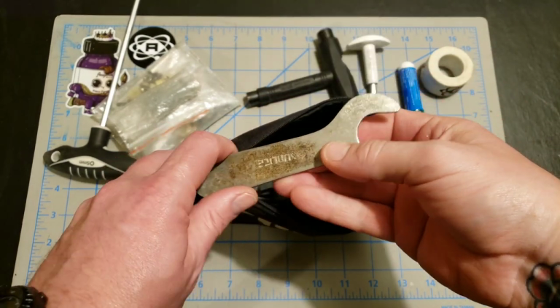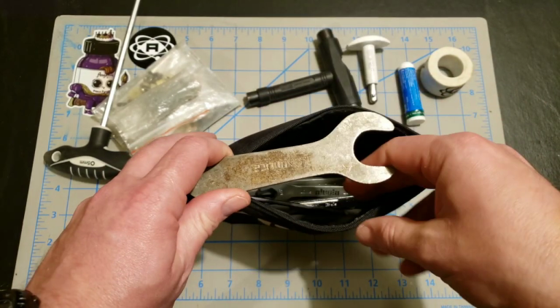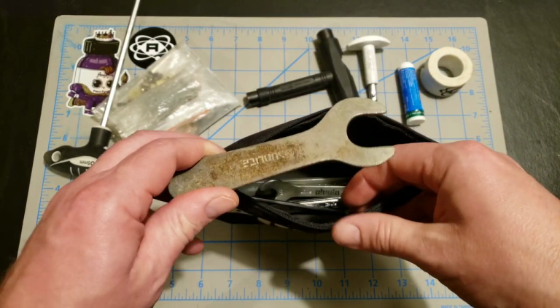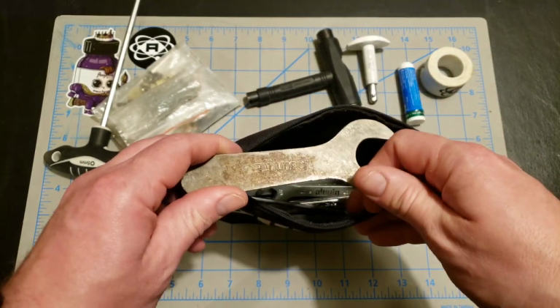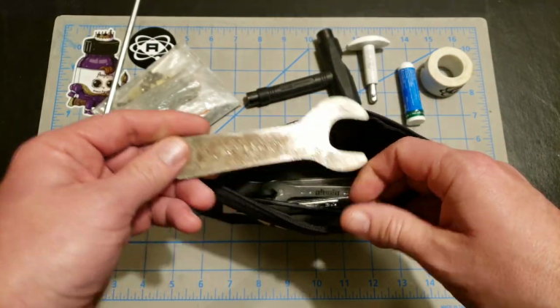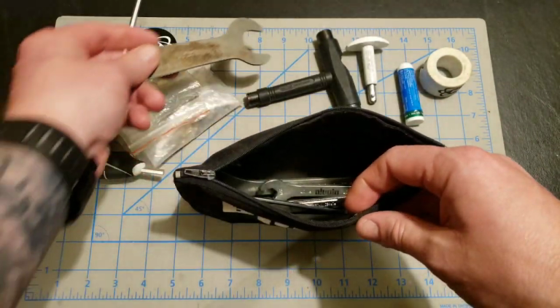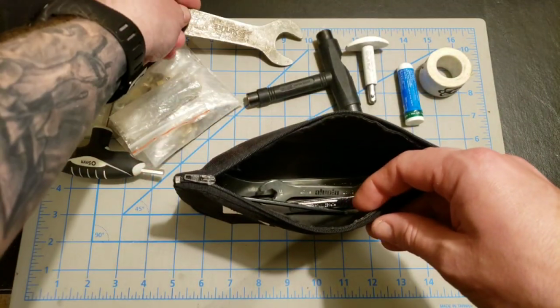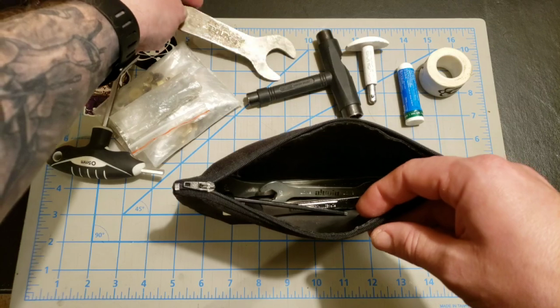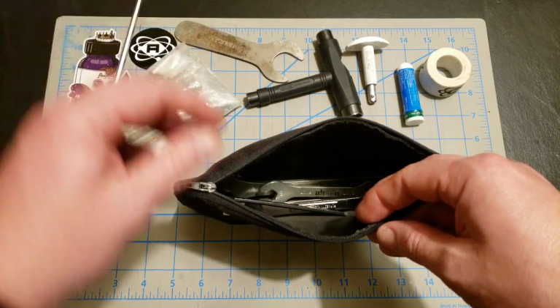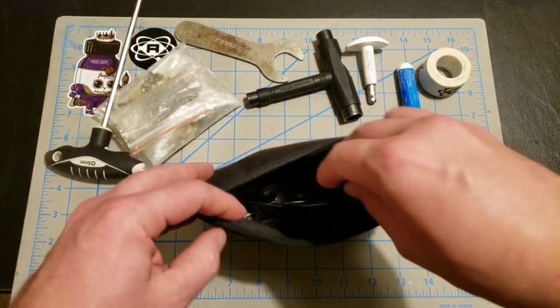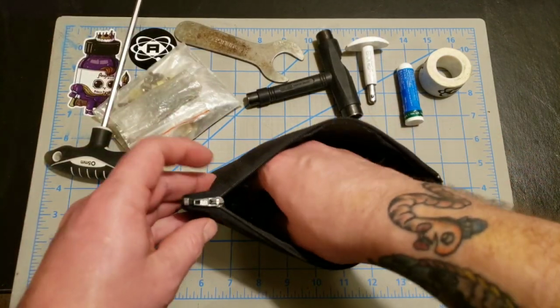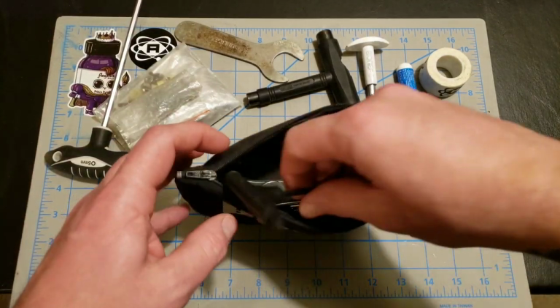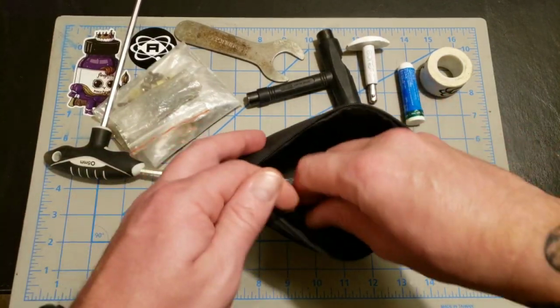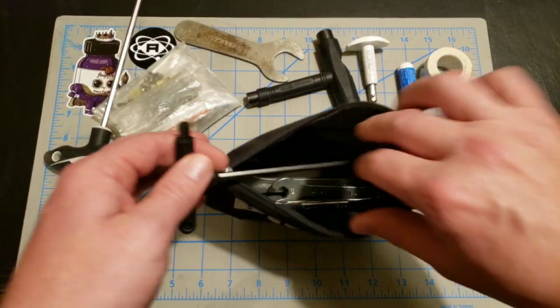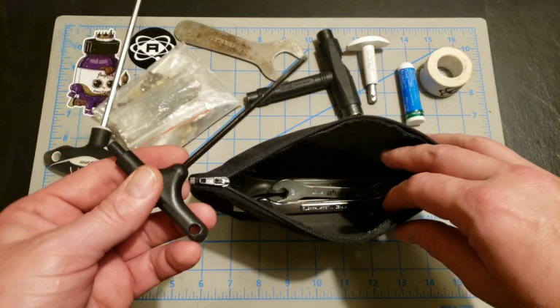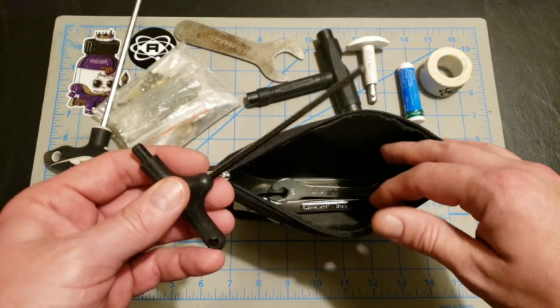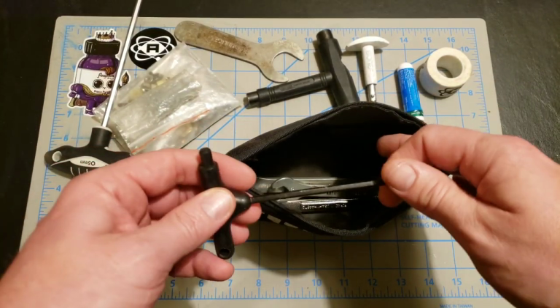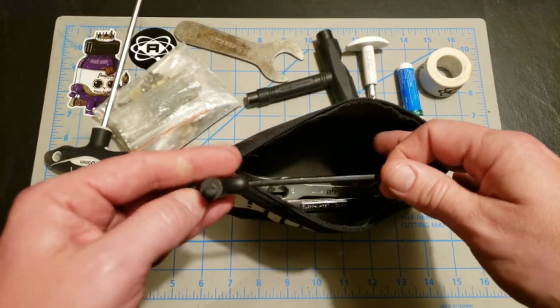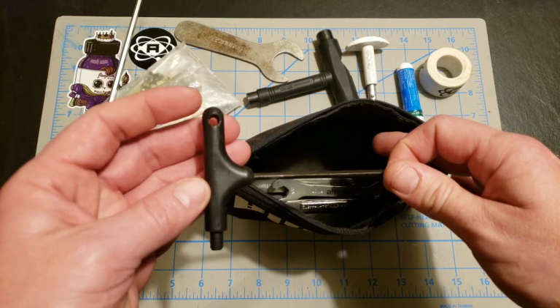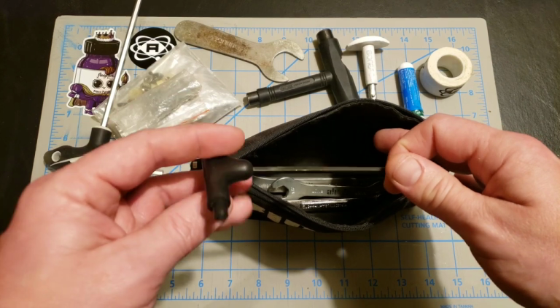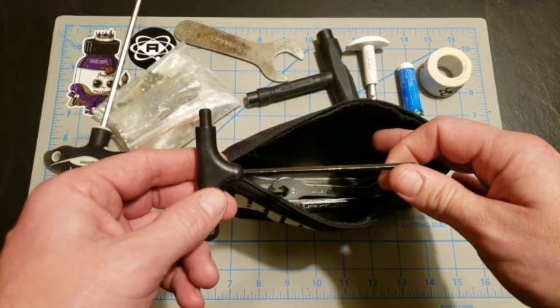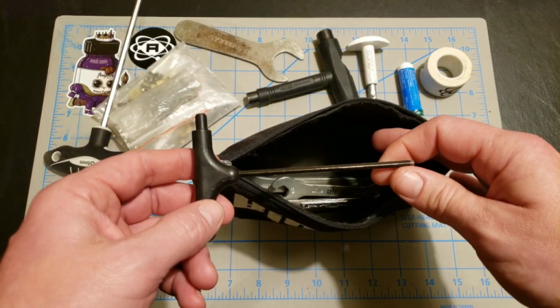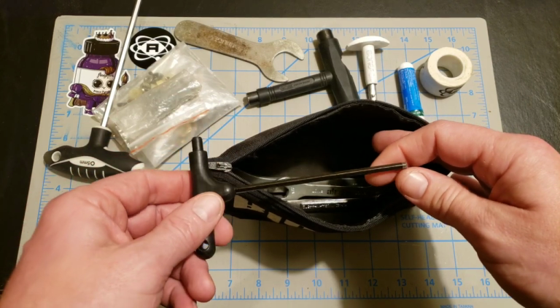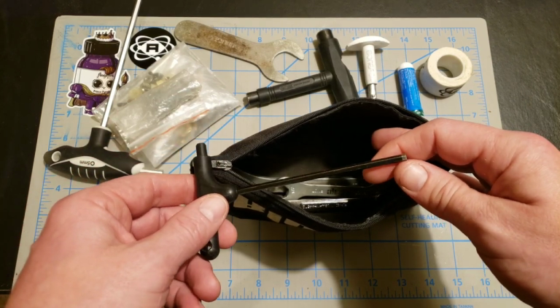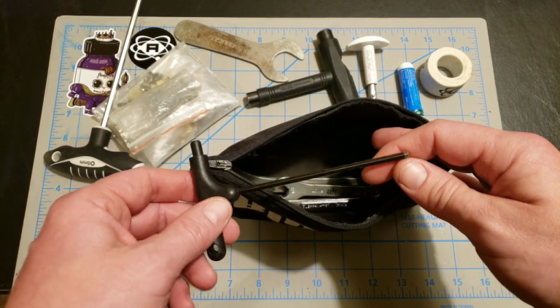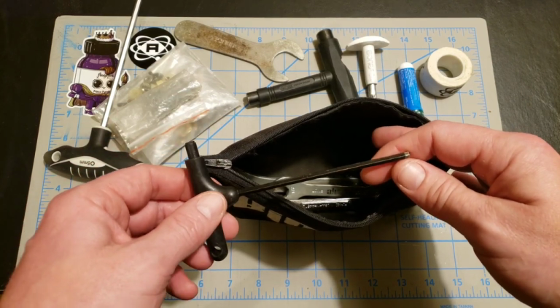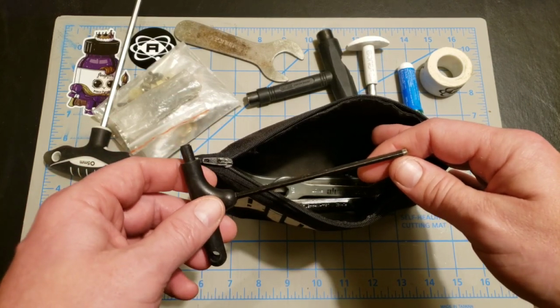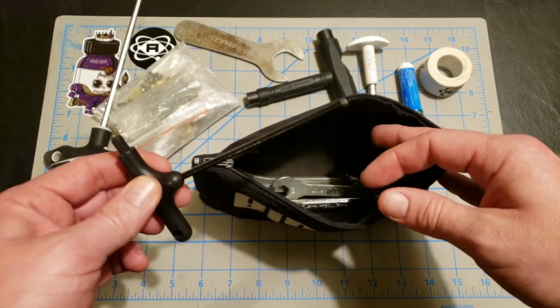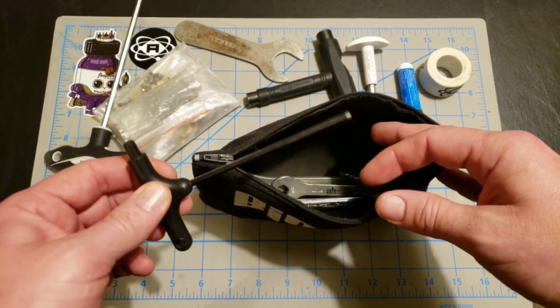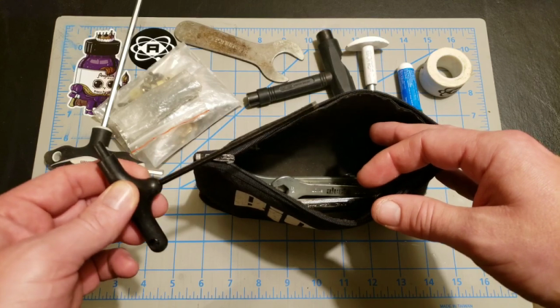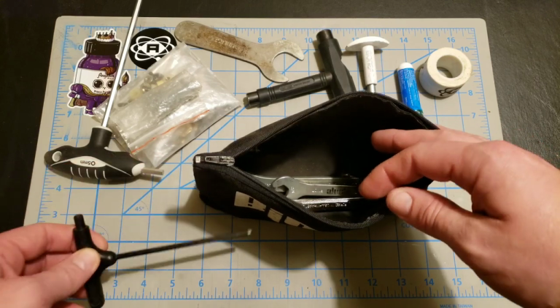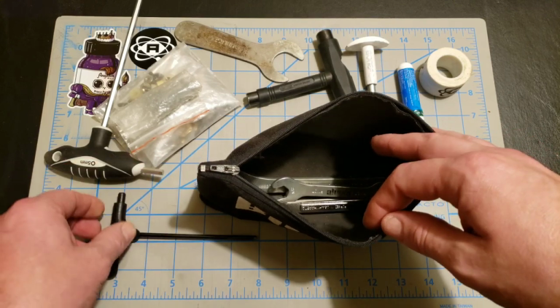Let's see what else is in here. I keep a smaller Allen wrench — this is used for the toe stop bolts on nylon plates.